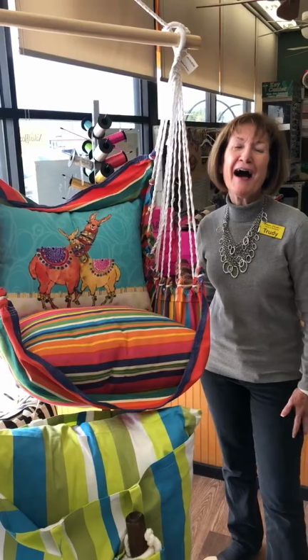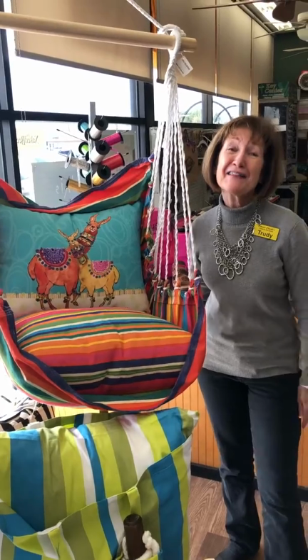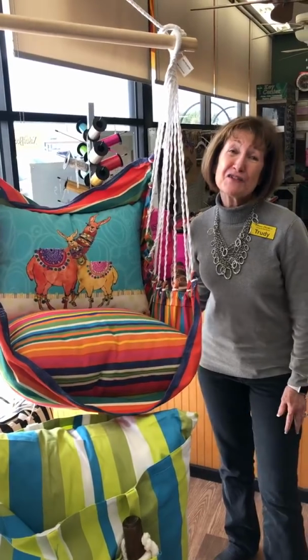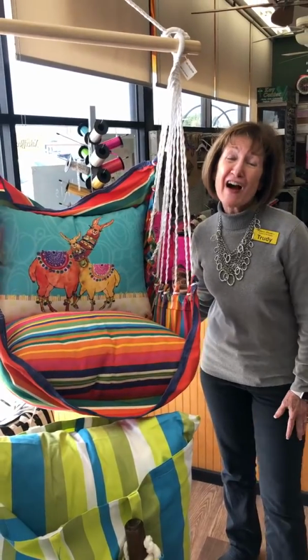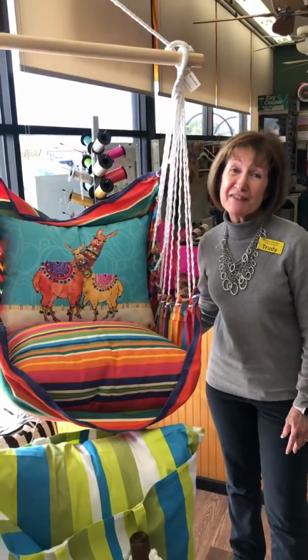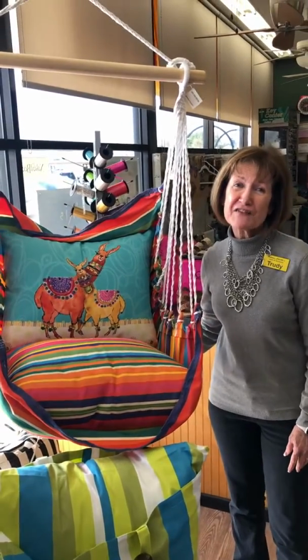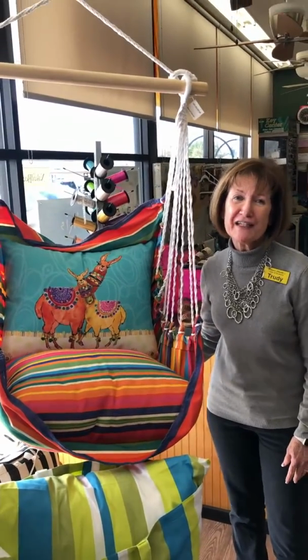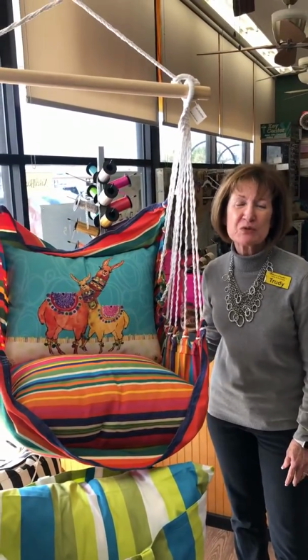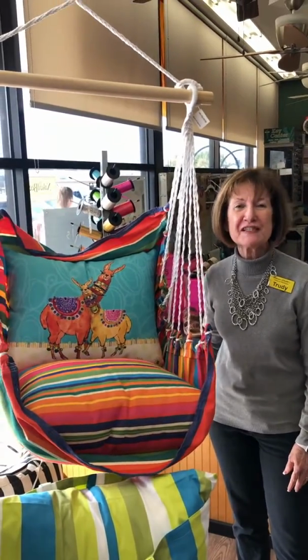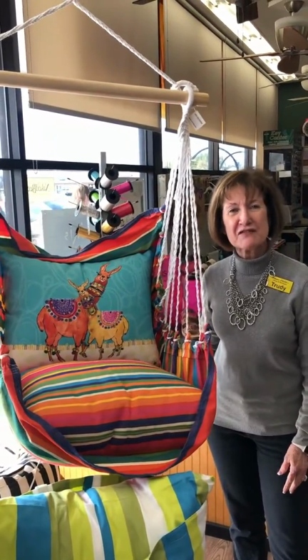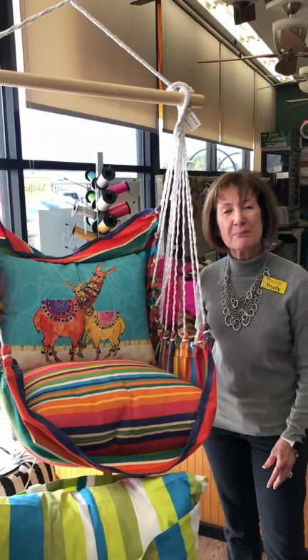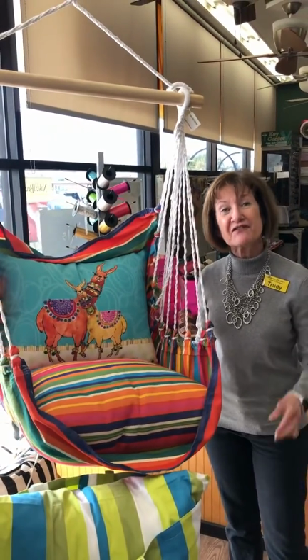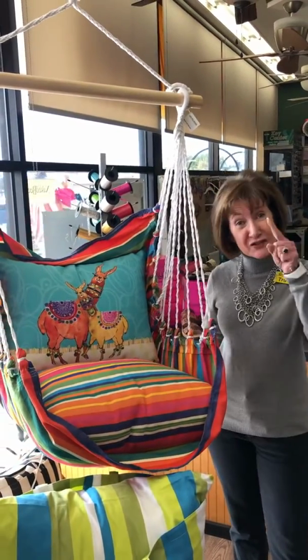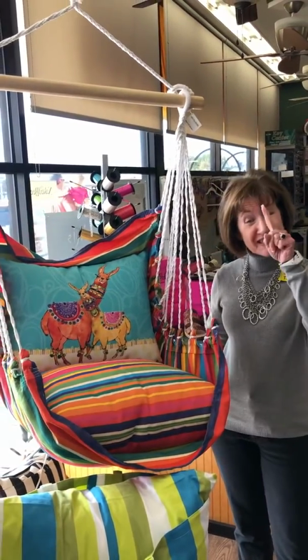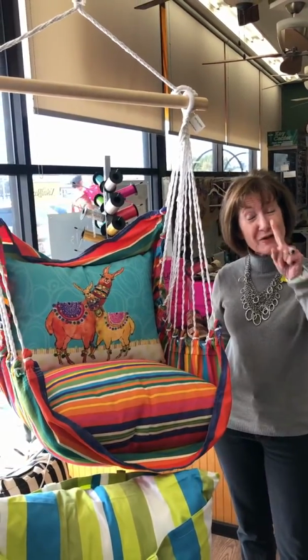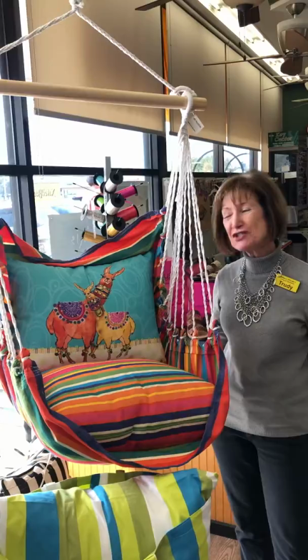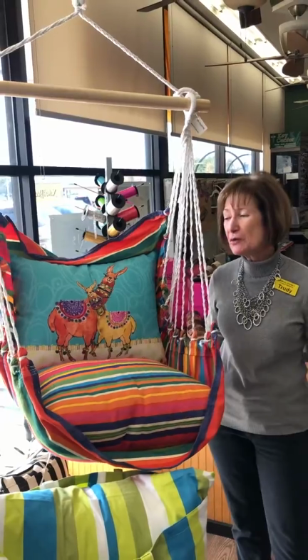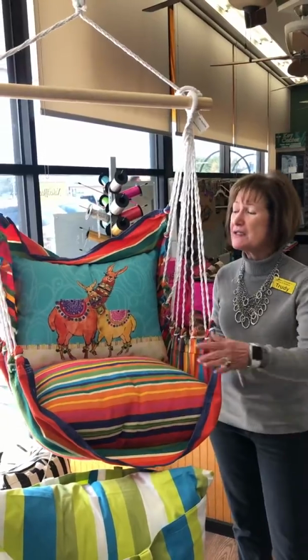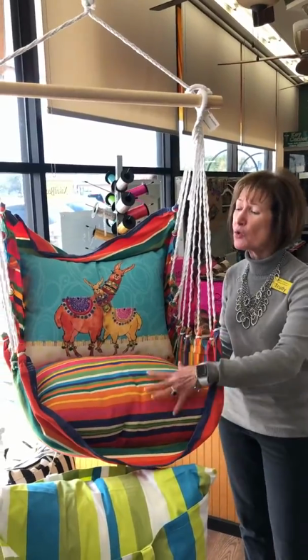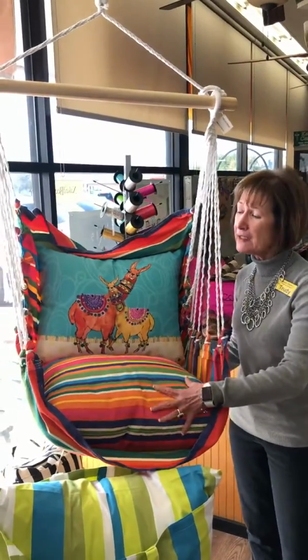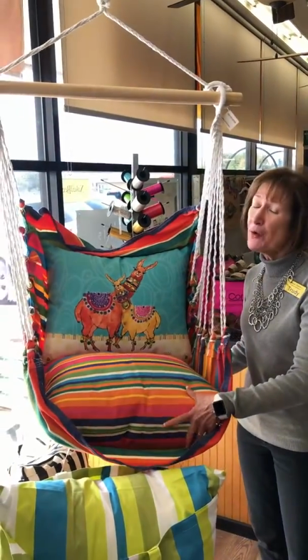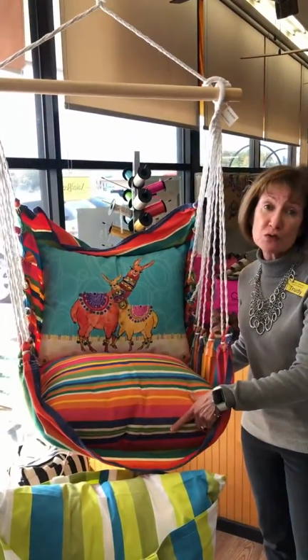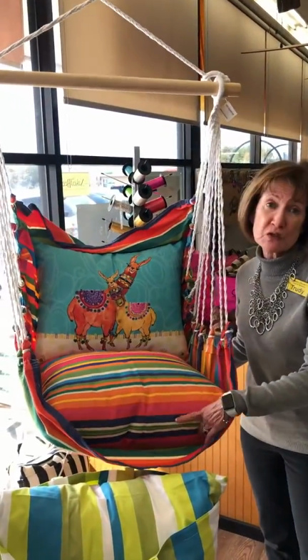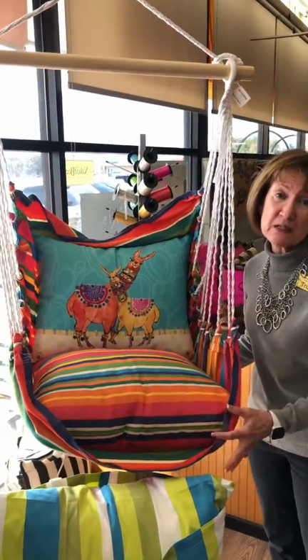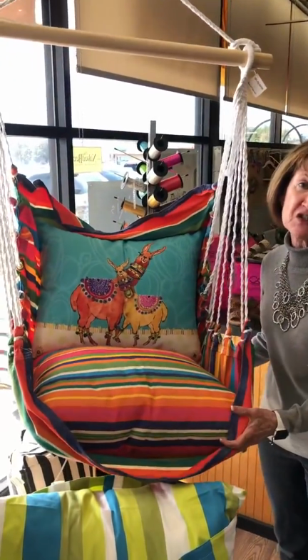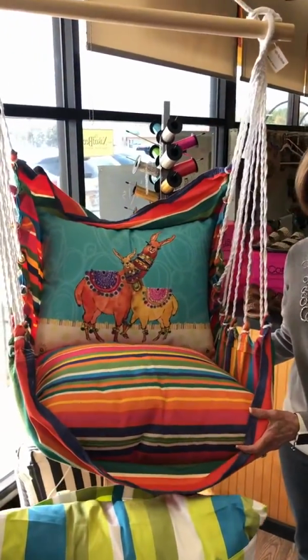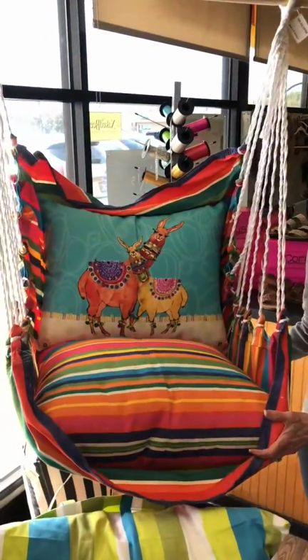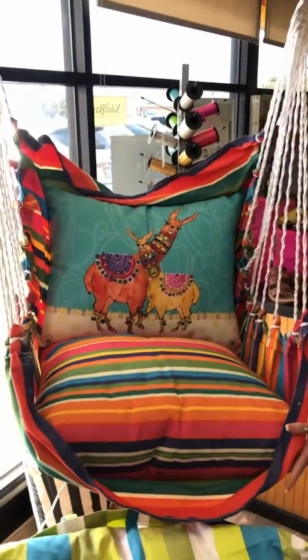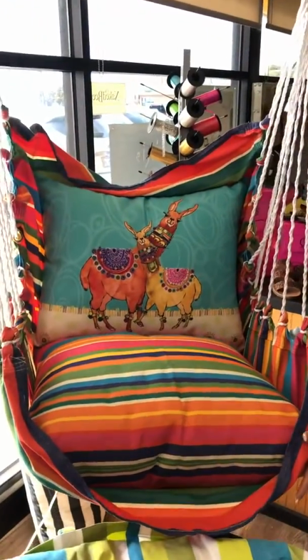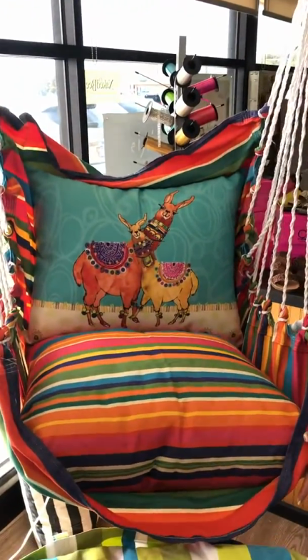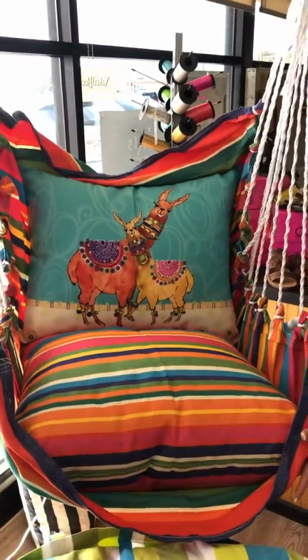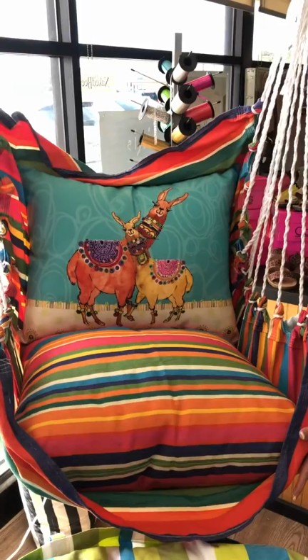Hi, this is your 5 Things Friday from Trudy's Gift Shop. And the first thing we want to show you are these great new outdoor swings that we just got in from Magnolia Casual.